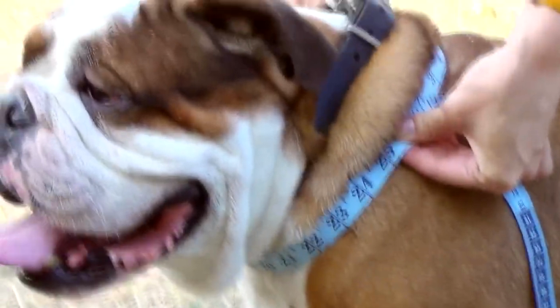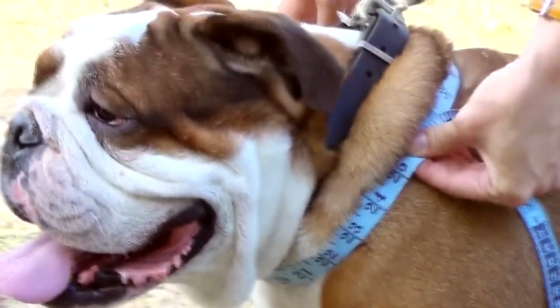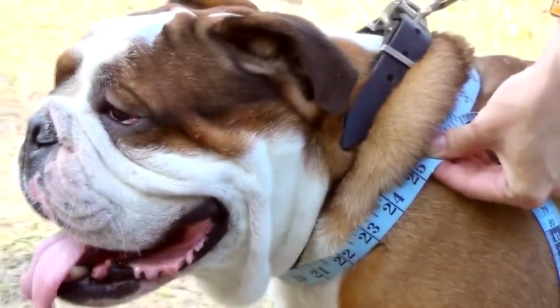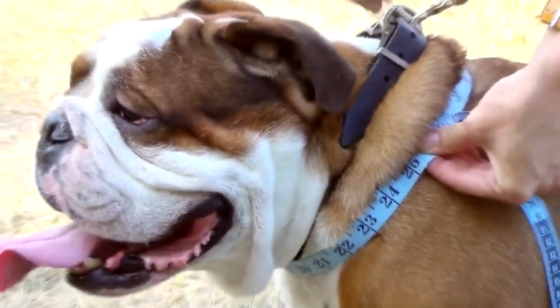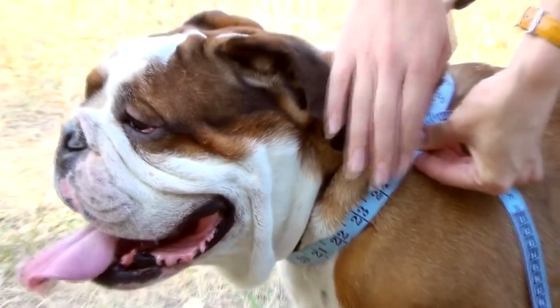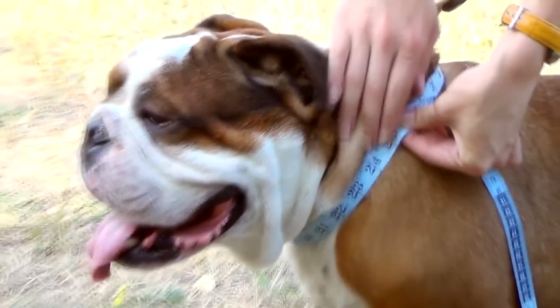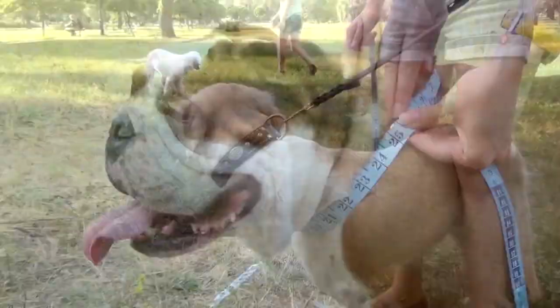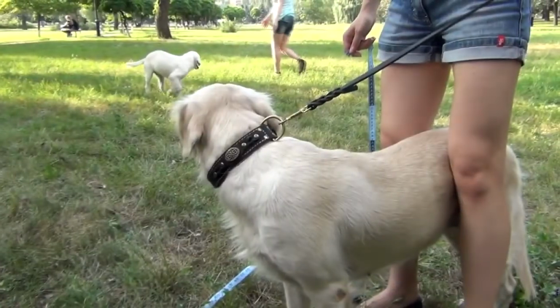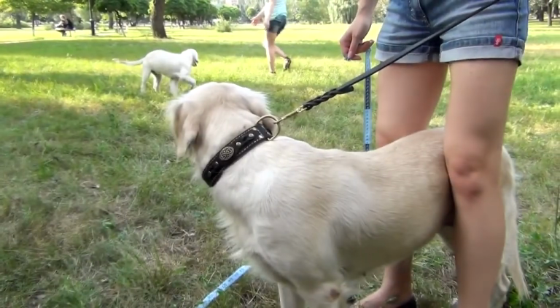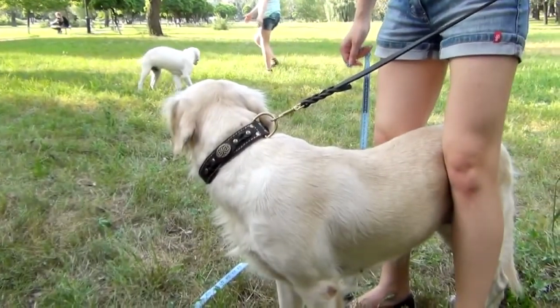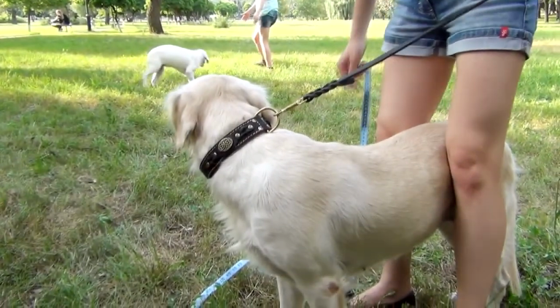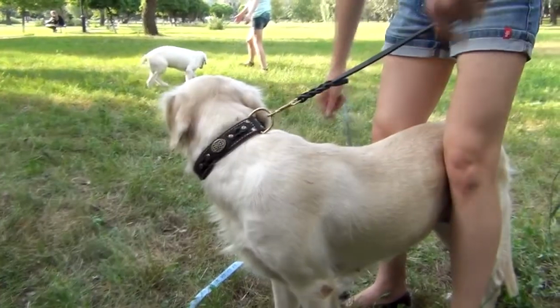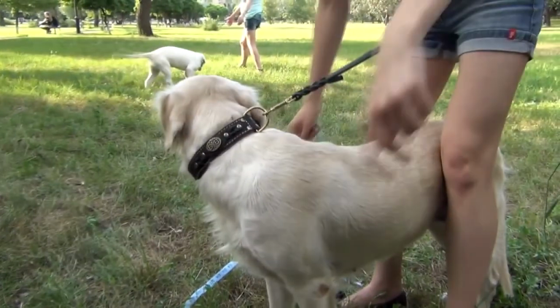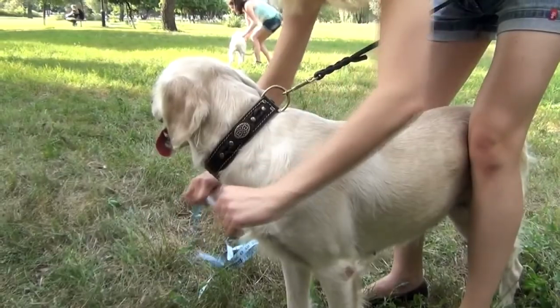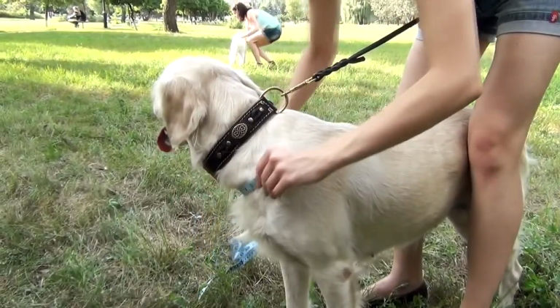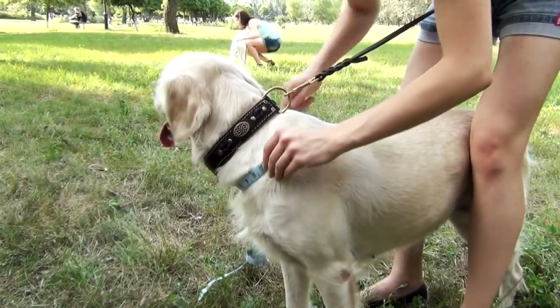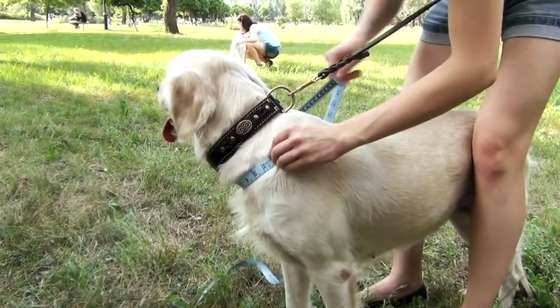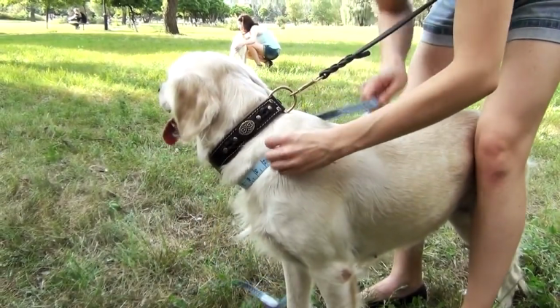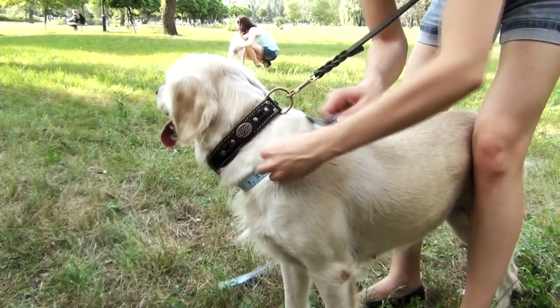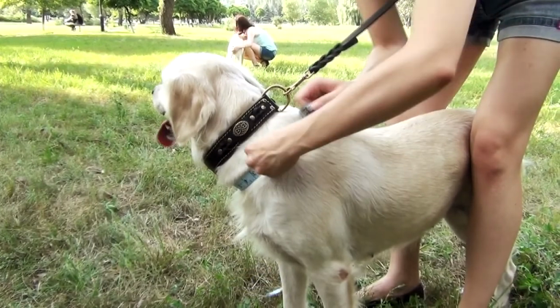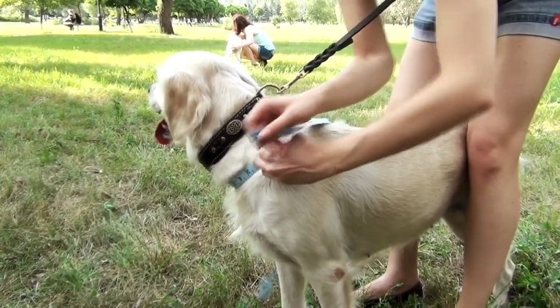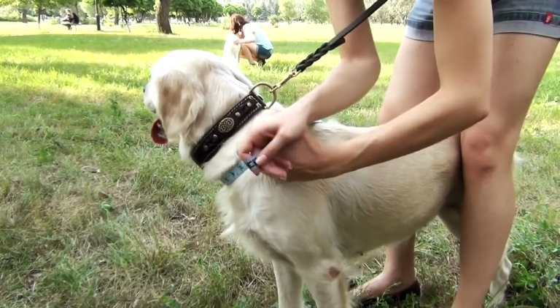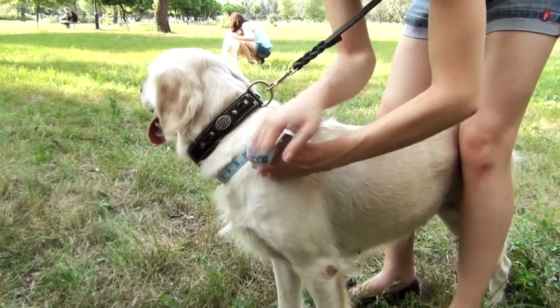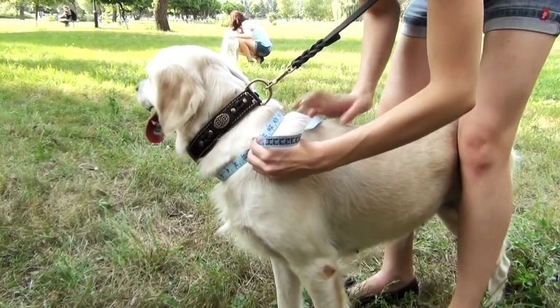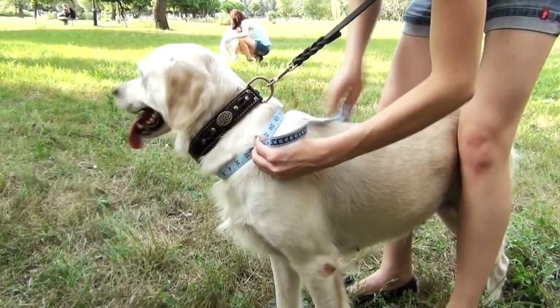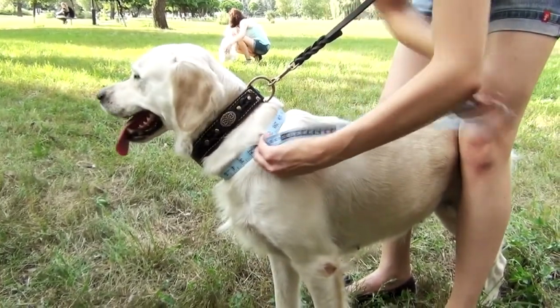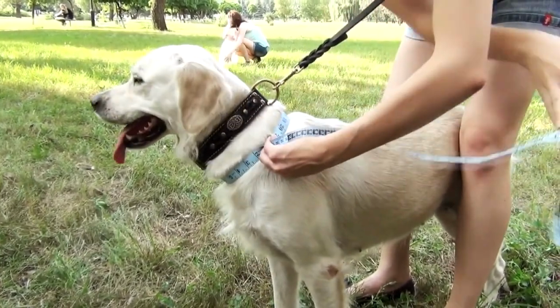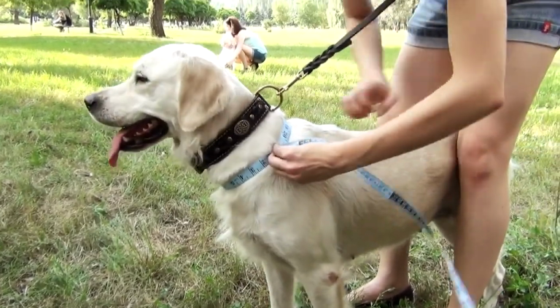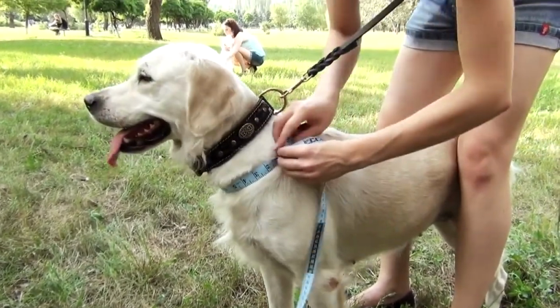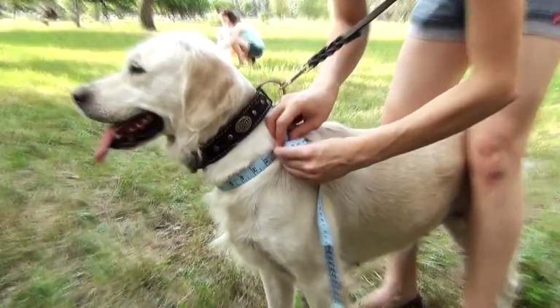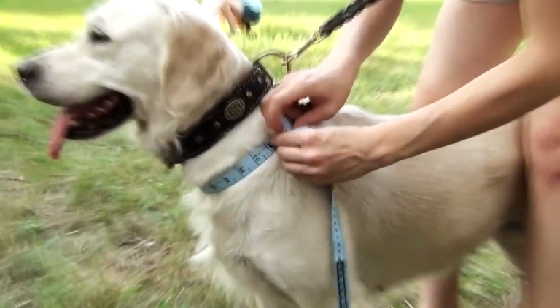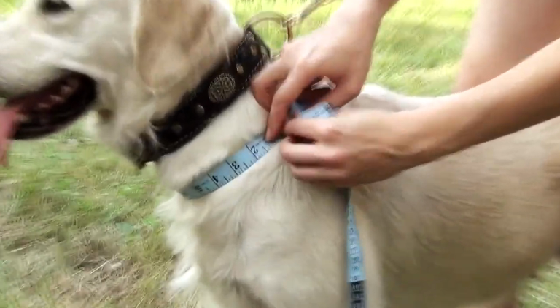So, let's proceed with the measurements. To measure your dog's neck circumference, run your hand with a tape around your dog's neck pointing to his breast bone. This is the point where his throat turns into the chest.